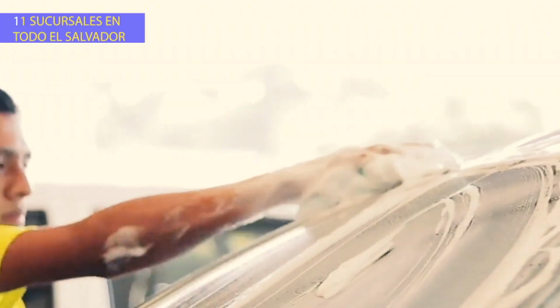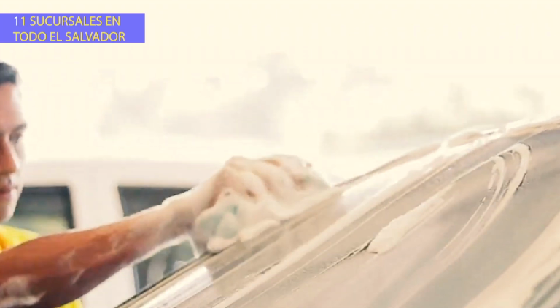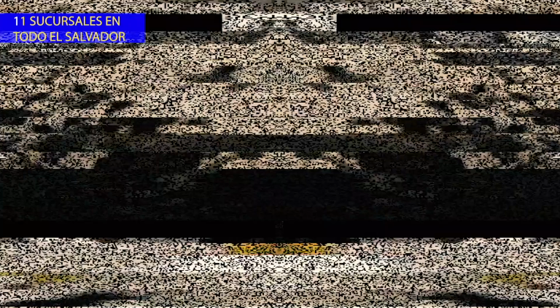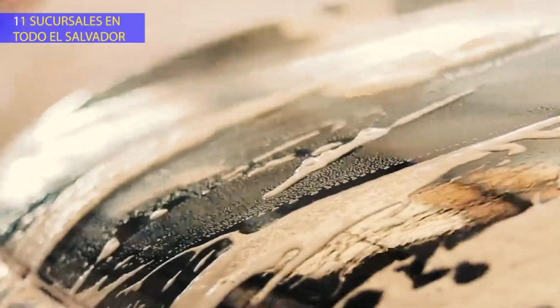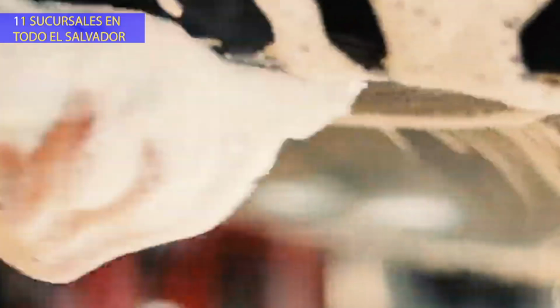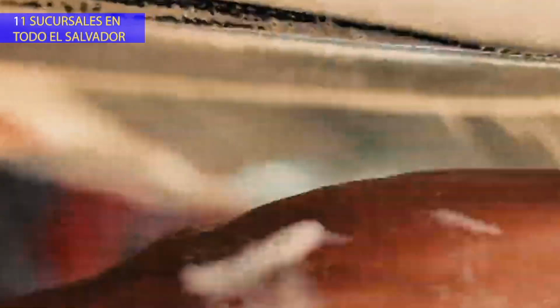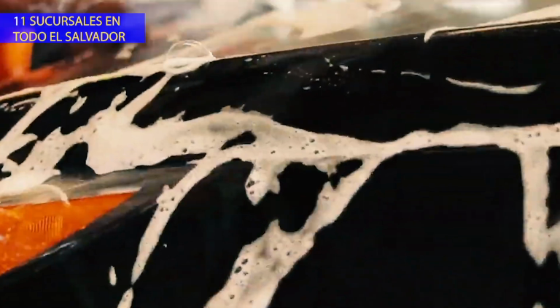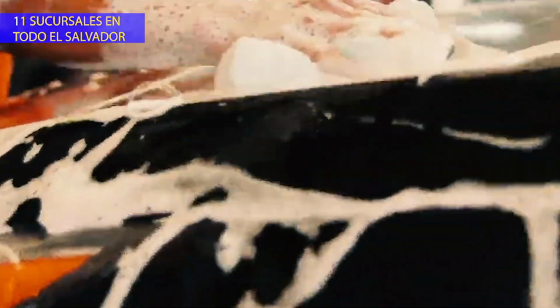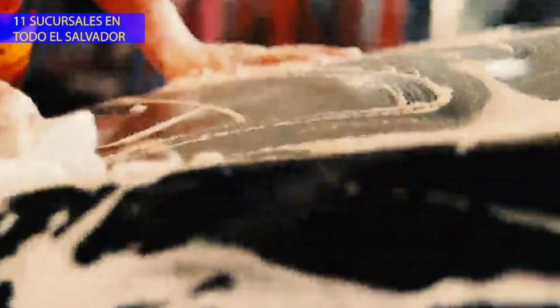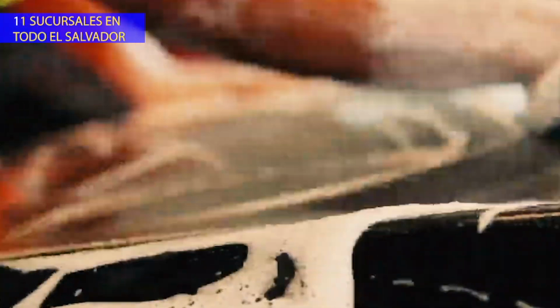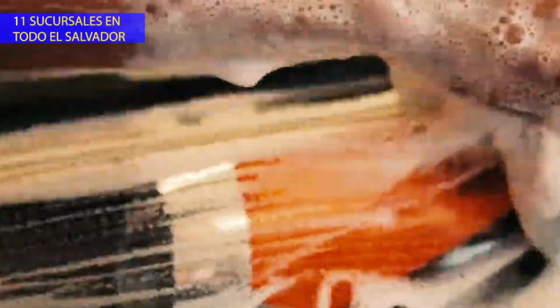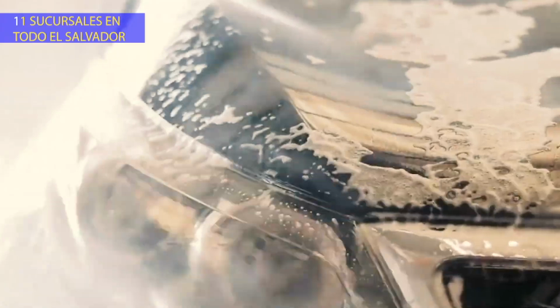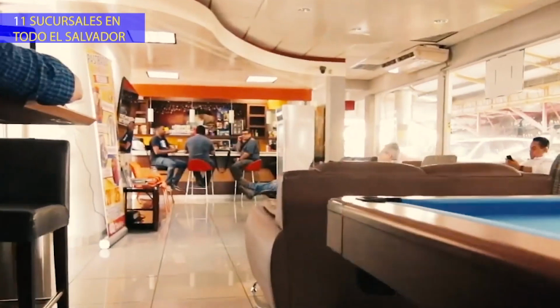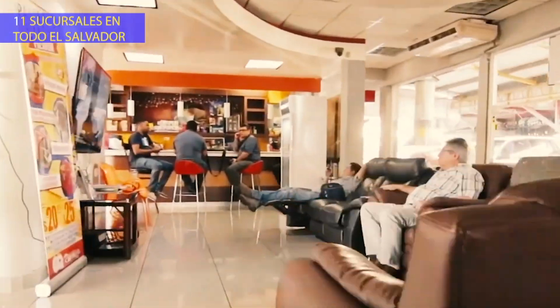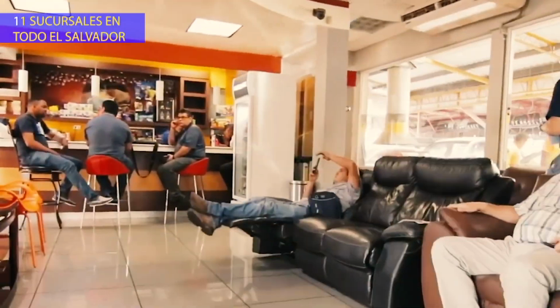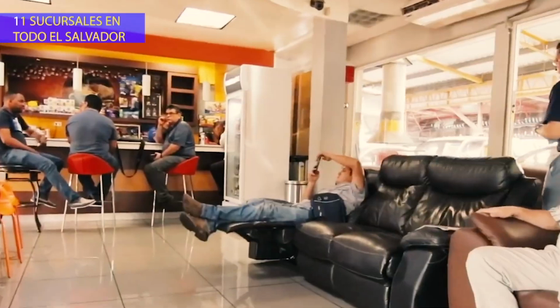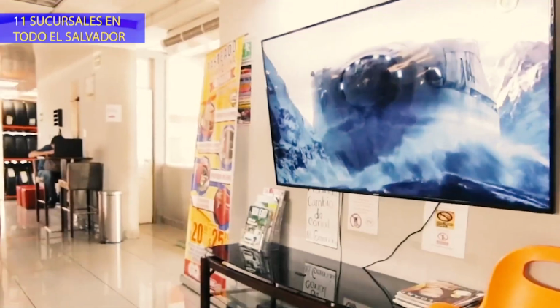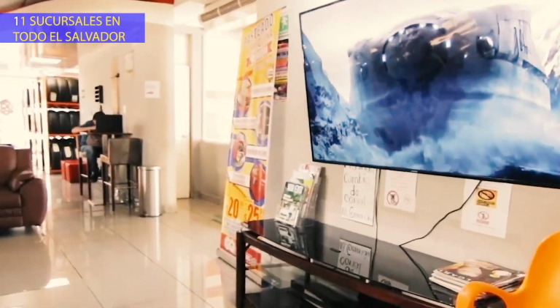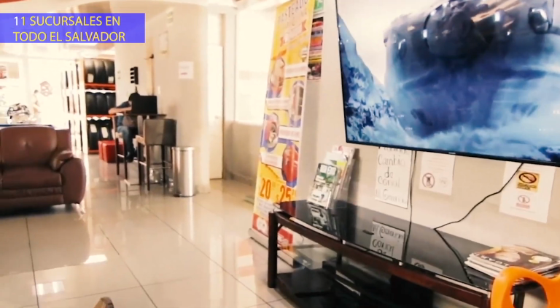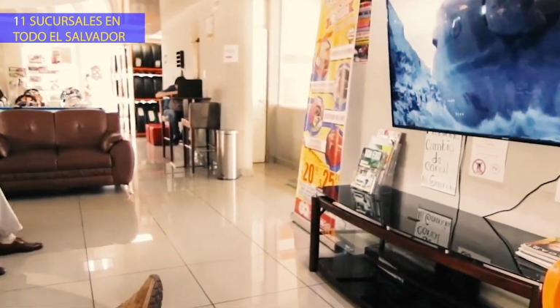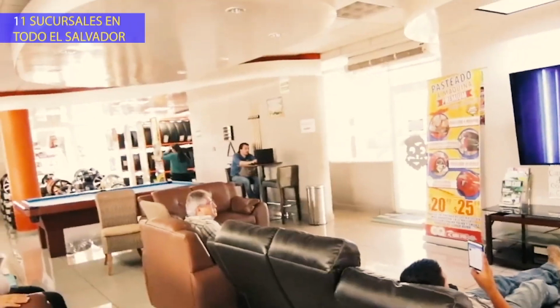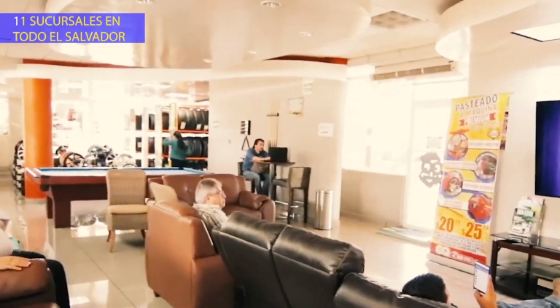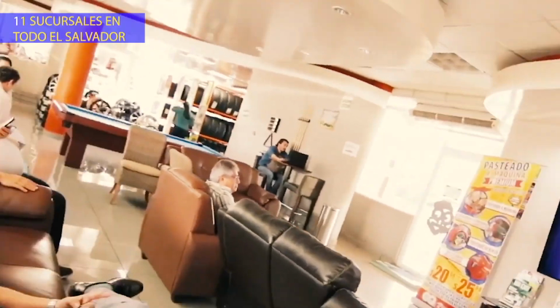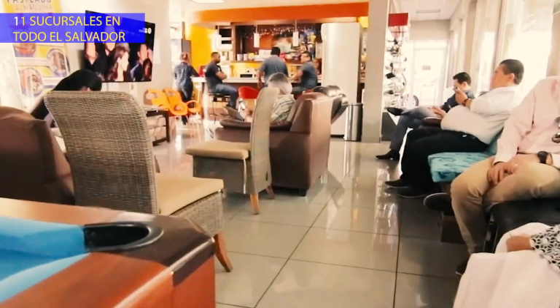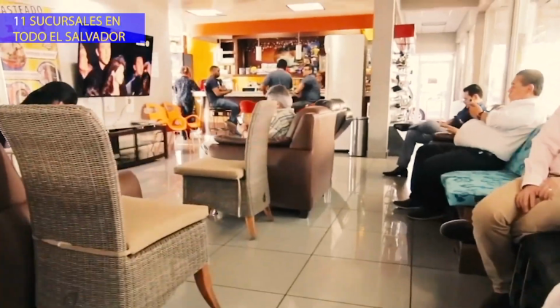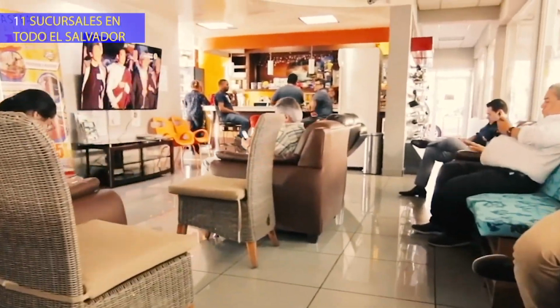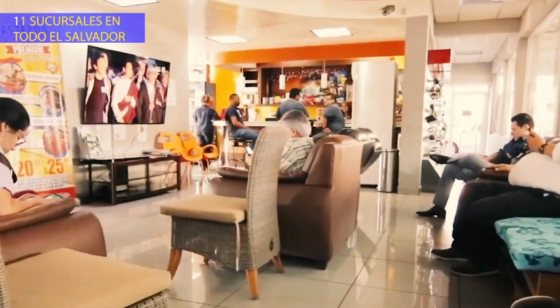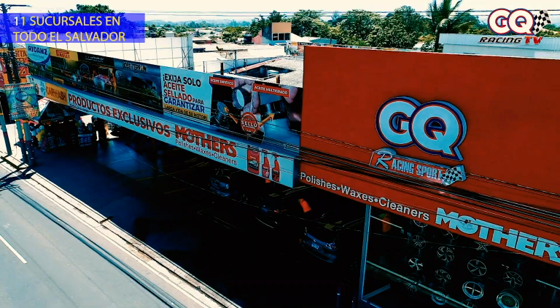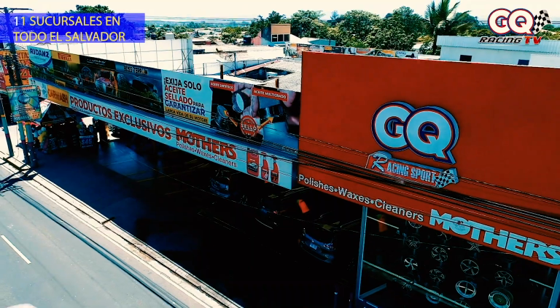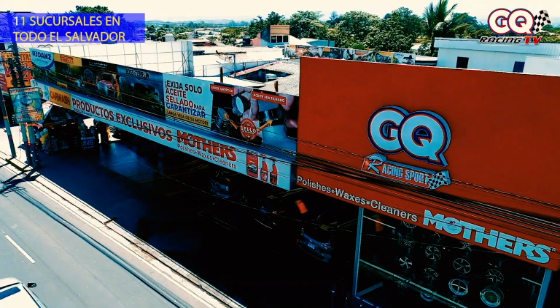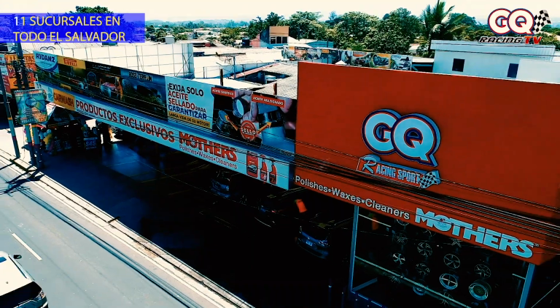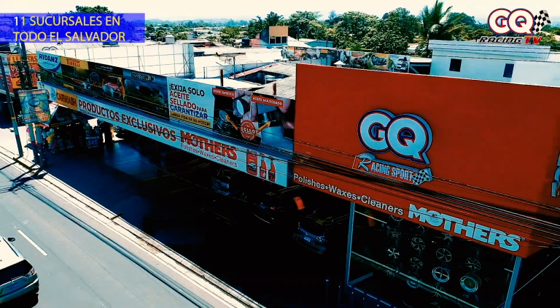Tenemos todo para tu vehículo y contamos con la más amplia variedad en llantas, siempre al mejor precio. Somos GQ Racing Sport. Visítanos.